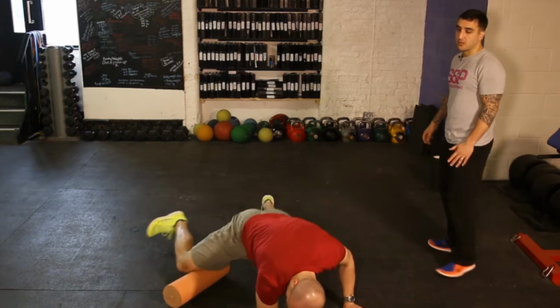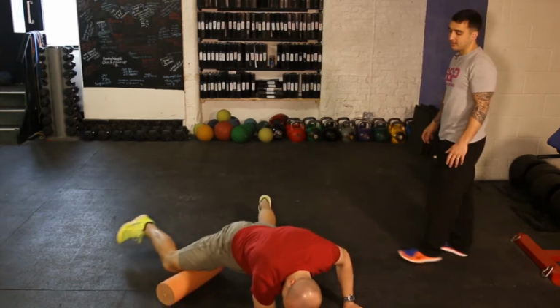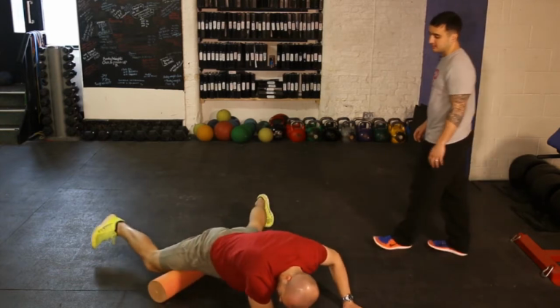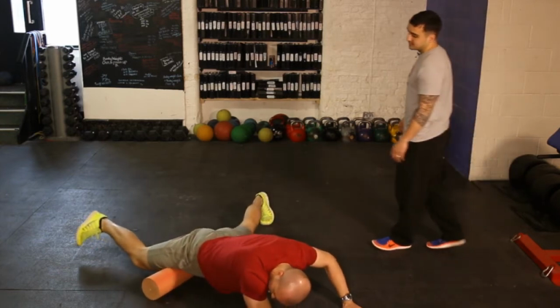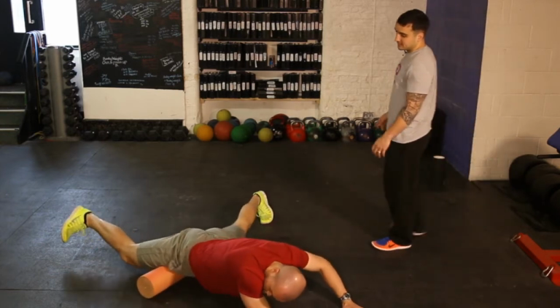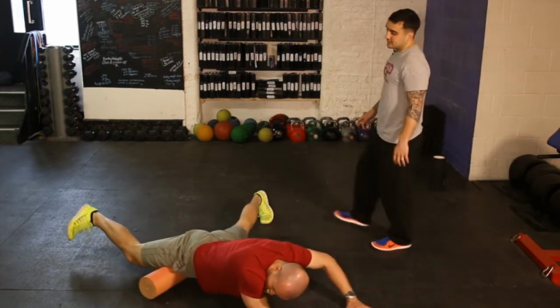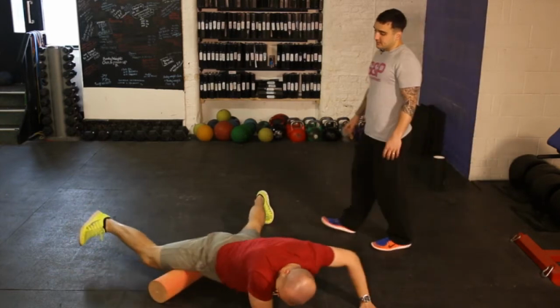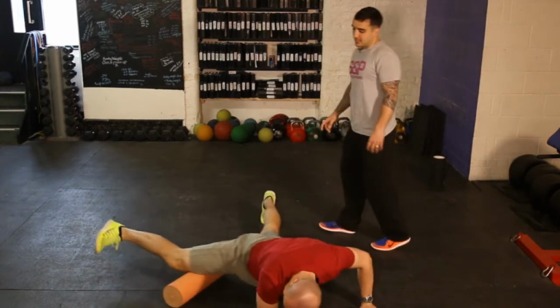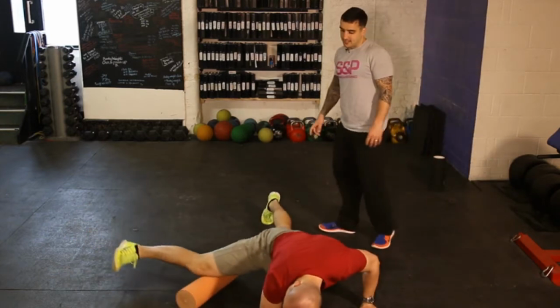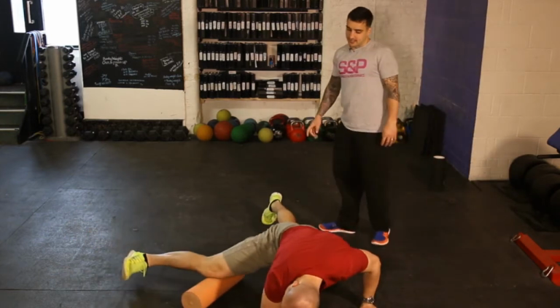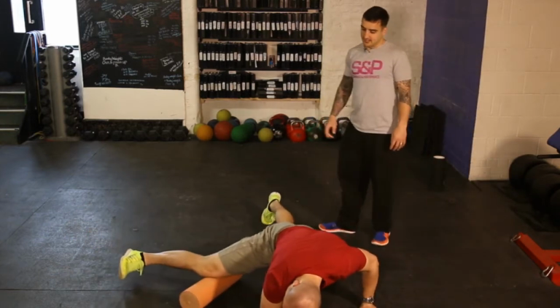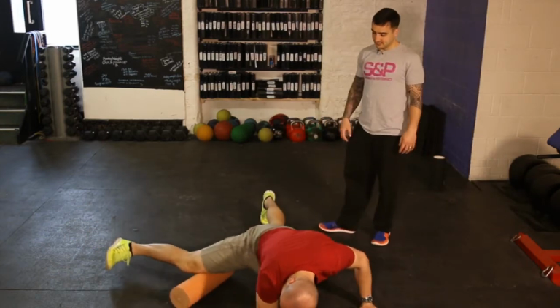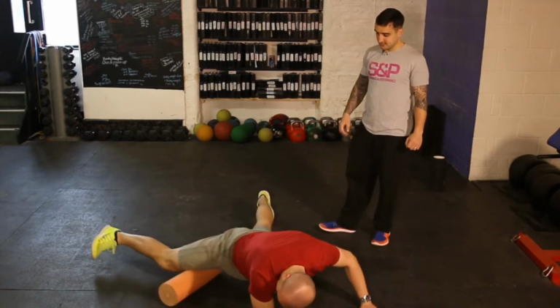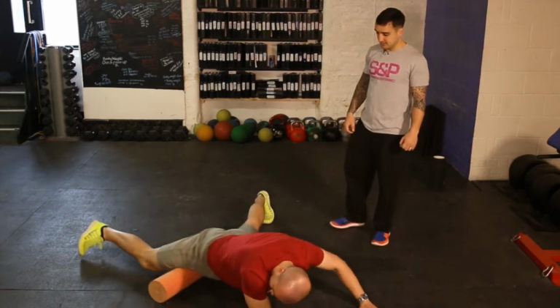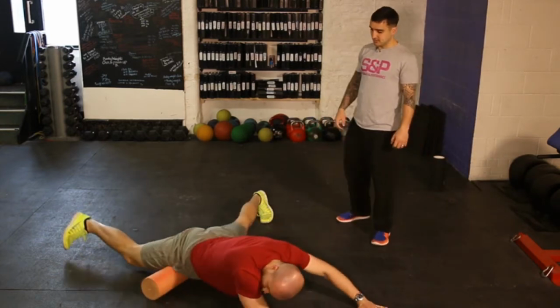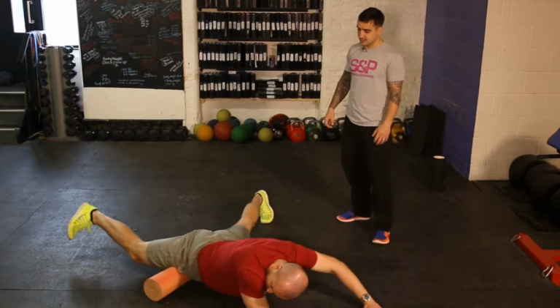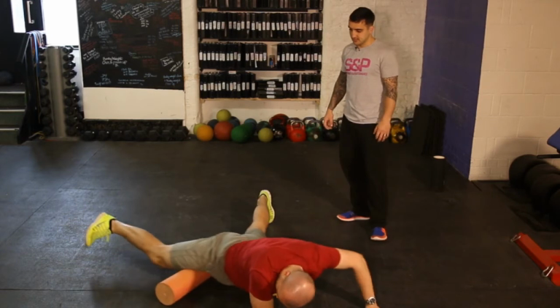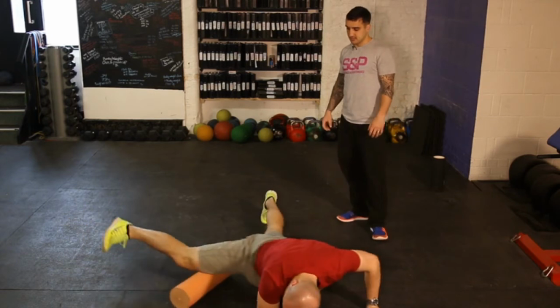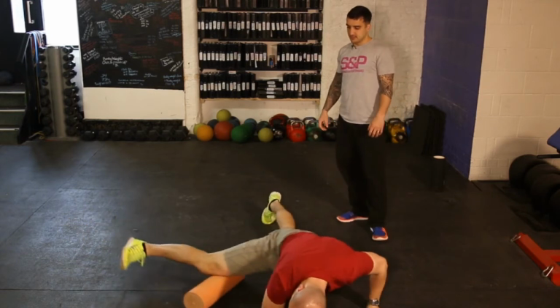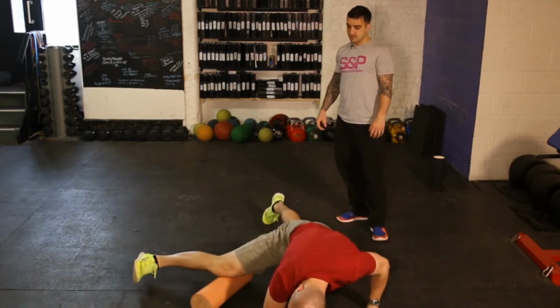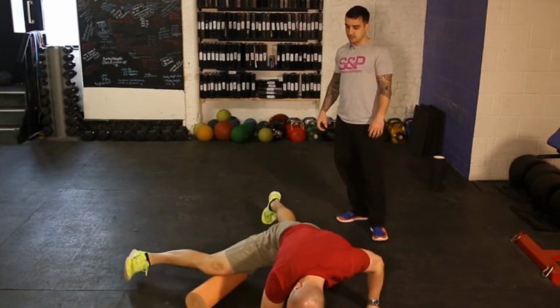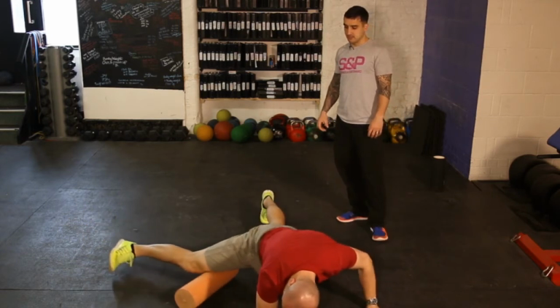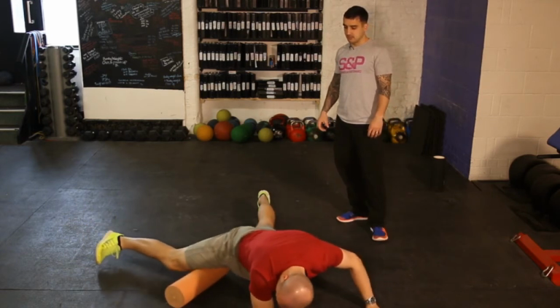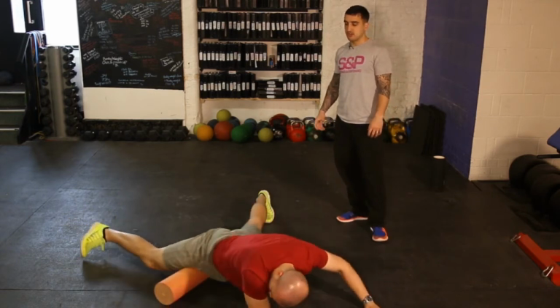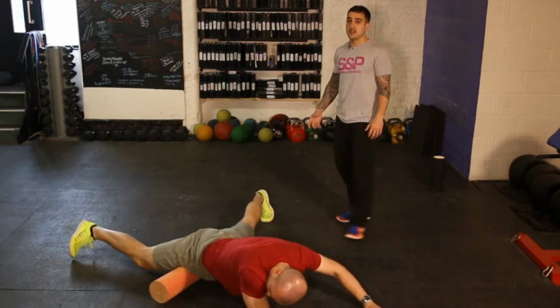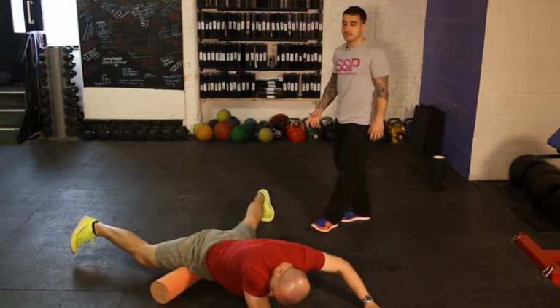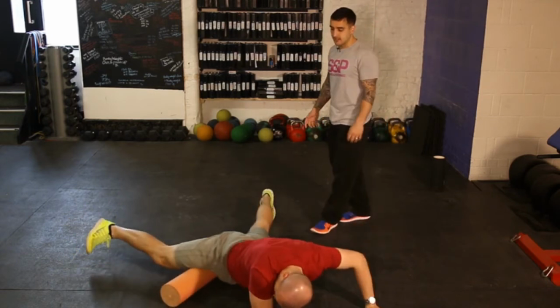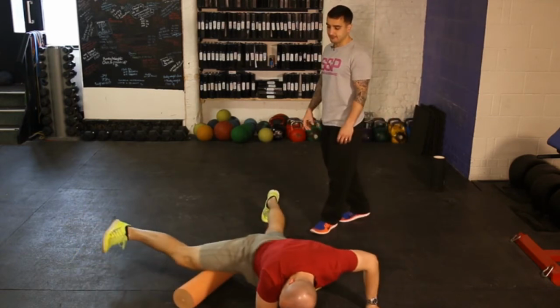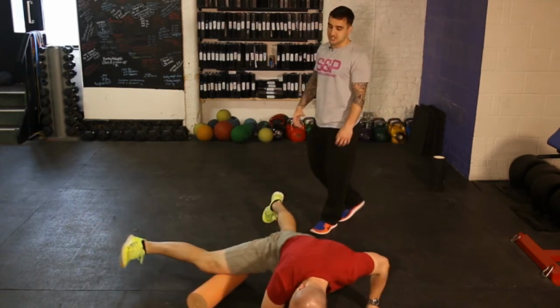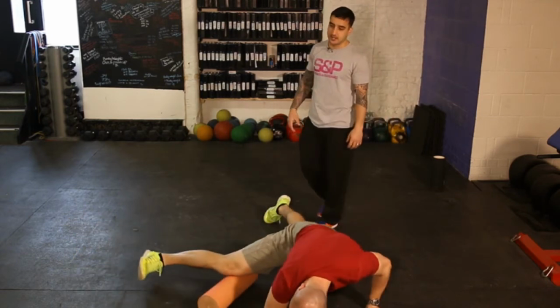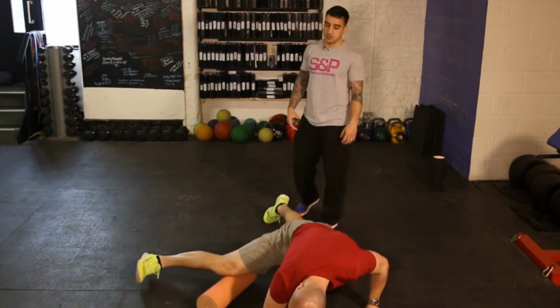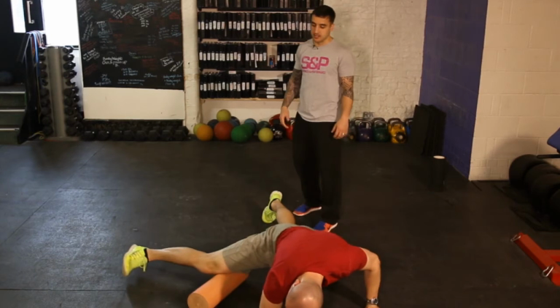Just to show you from the different position — inside your leg. Trying to find where it's tender, stay on it and work on it.